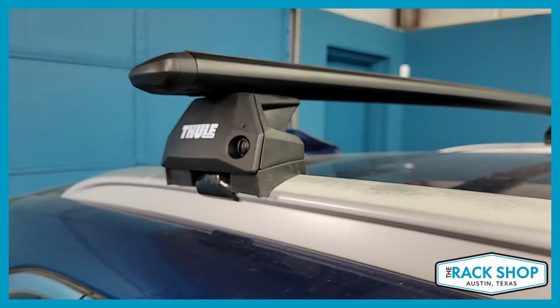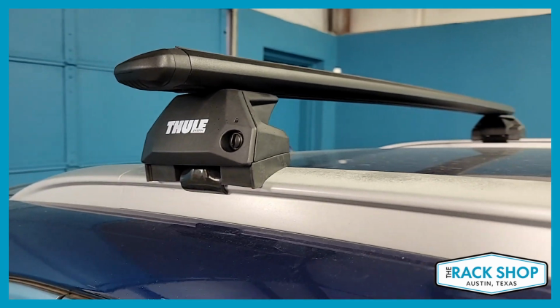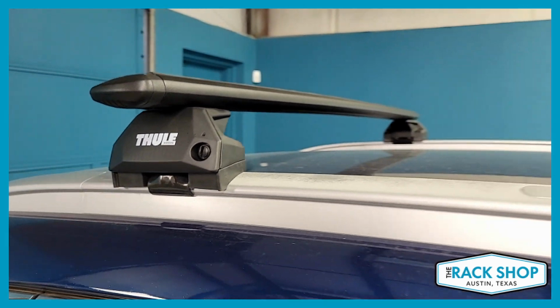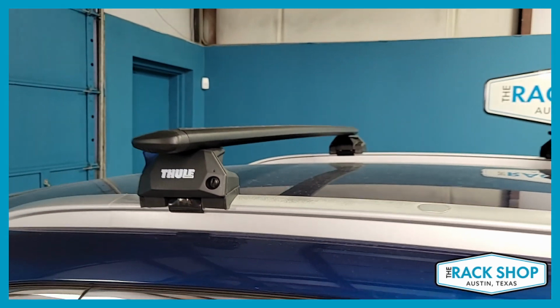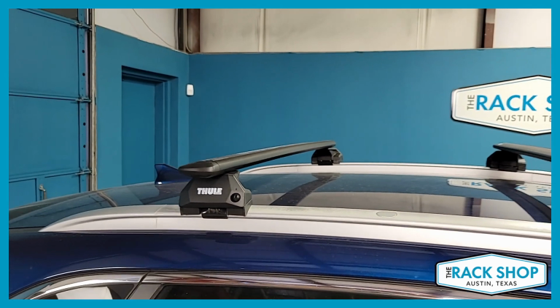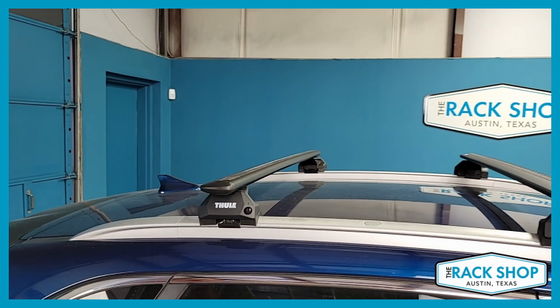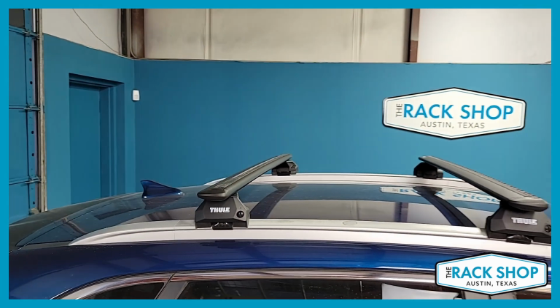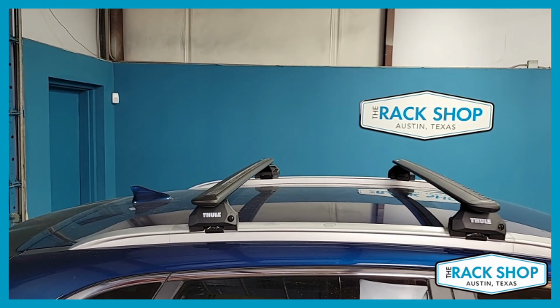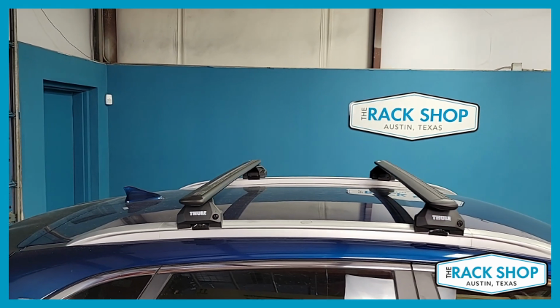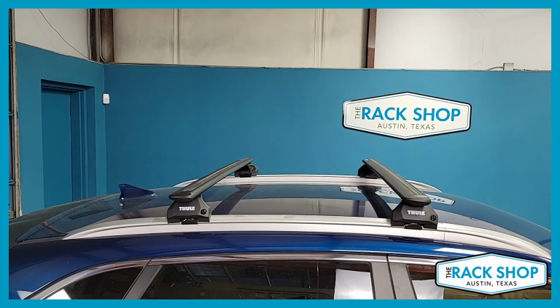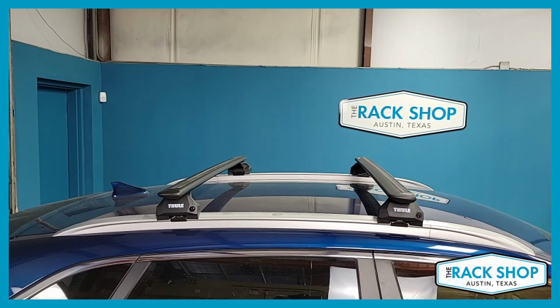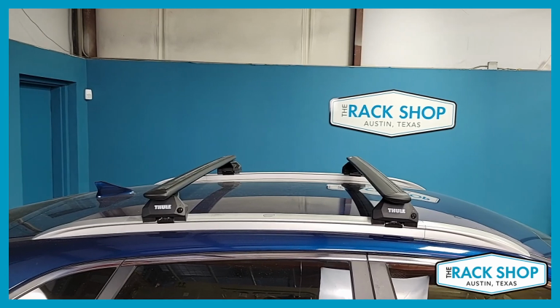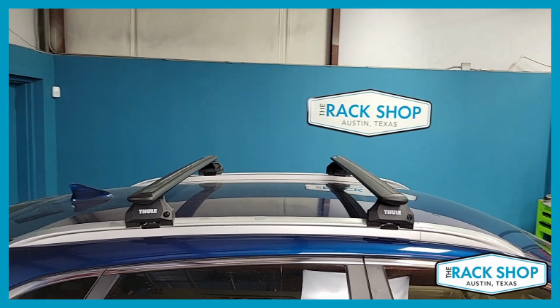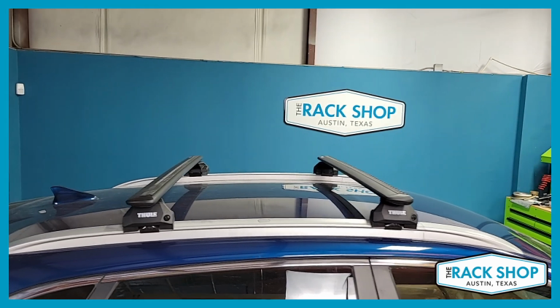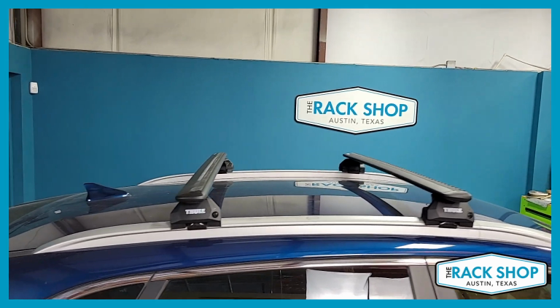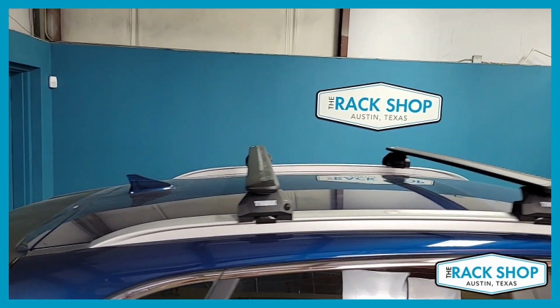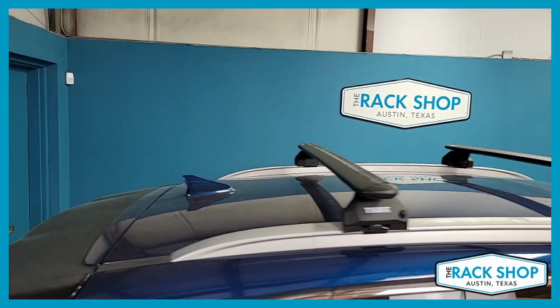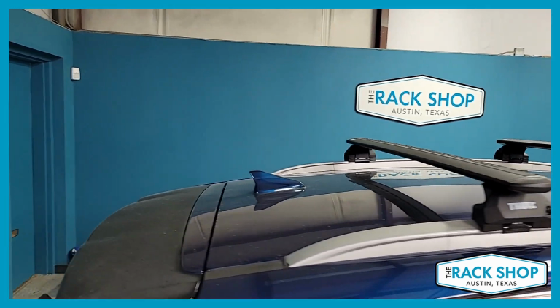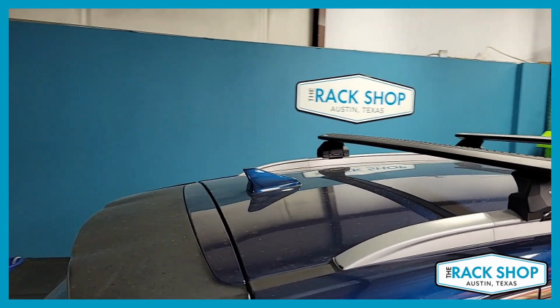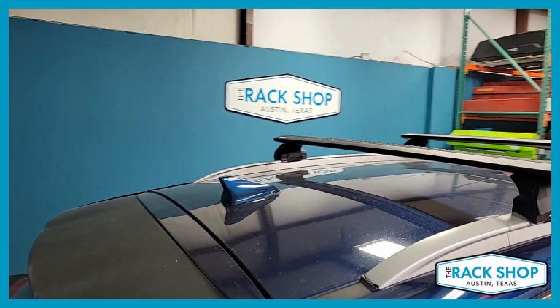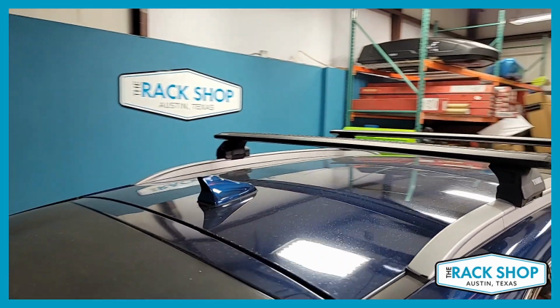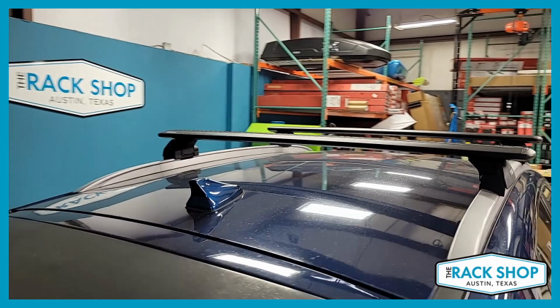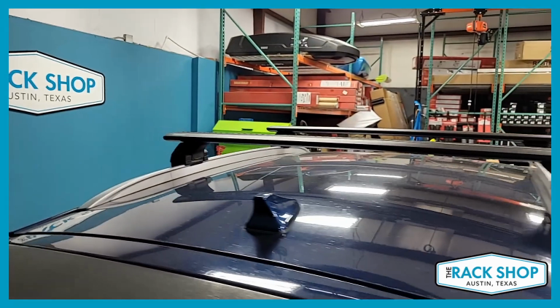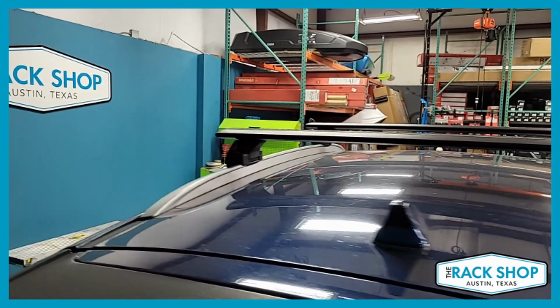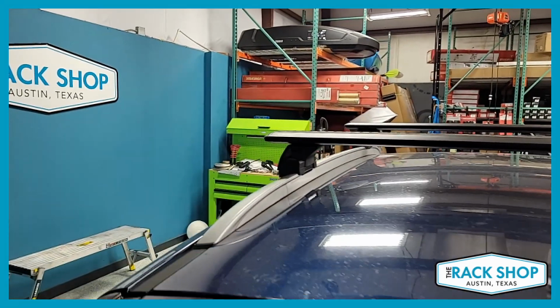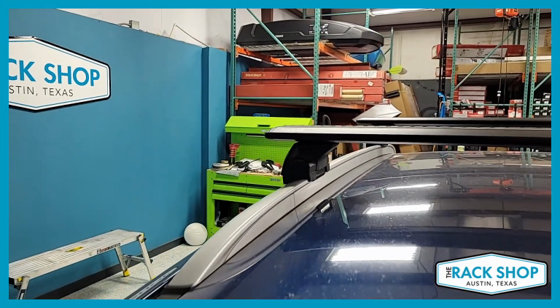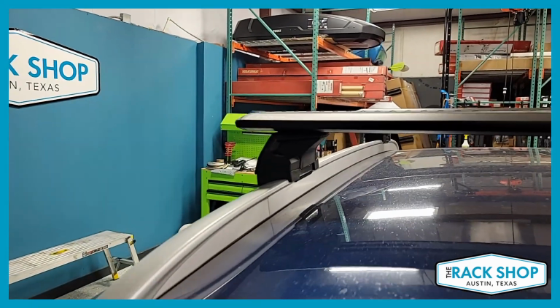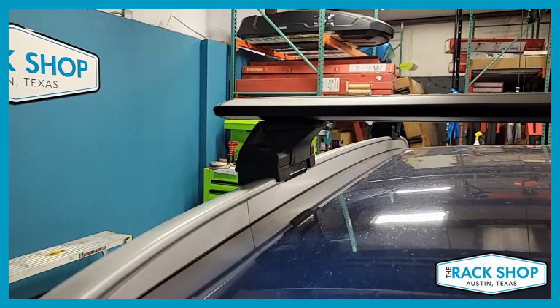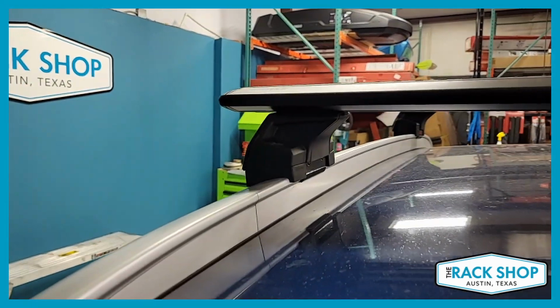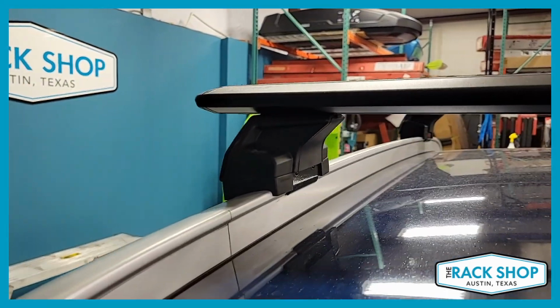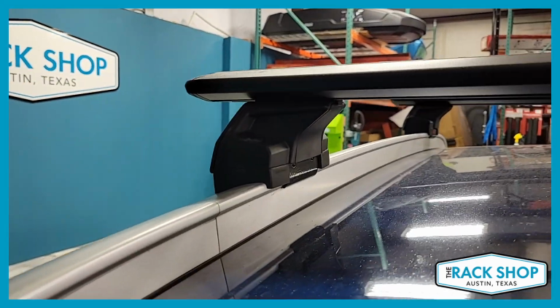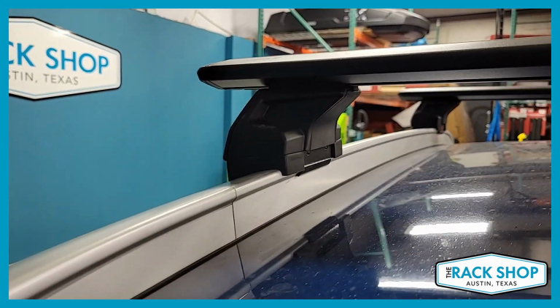It's a great fitment to this flush side rail. Overall you have a 165 pound carrying capacity with a crossbar spacing of 27 and a half inches. Locks are optional — you can pick those up when you order, or down the road if you decide later you want to add some security.